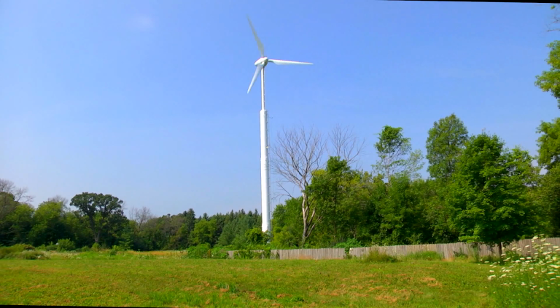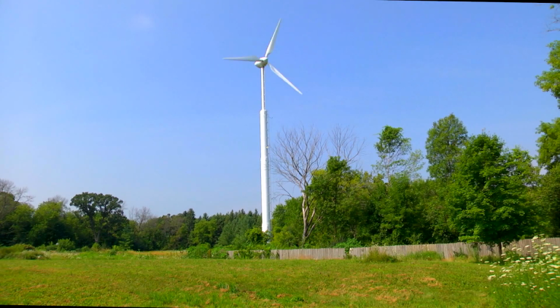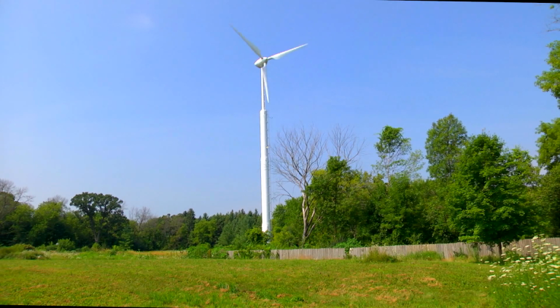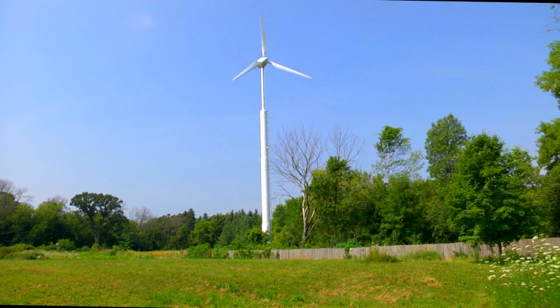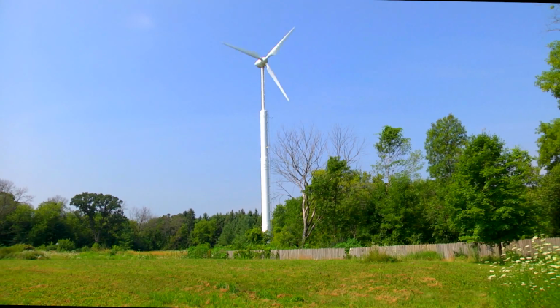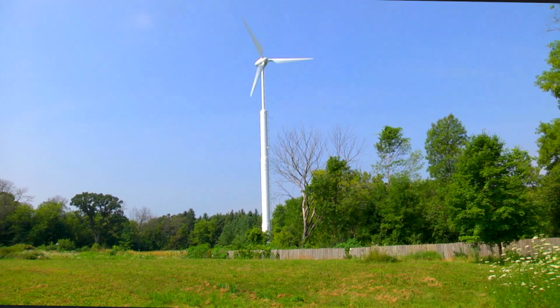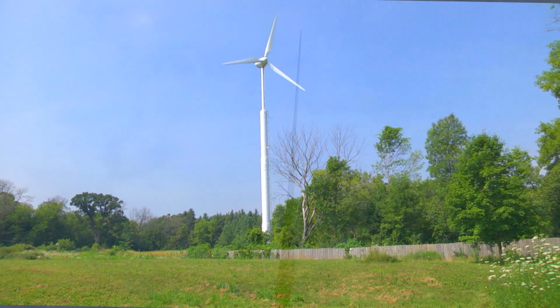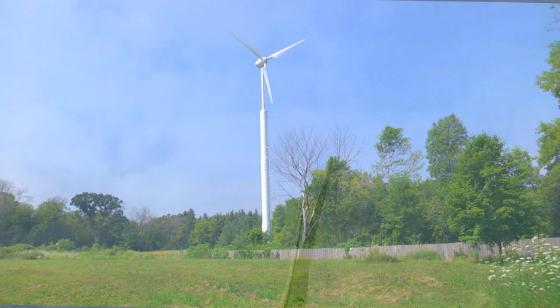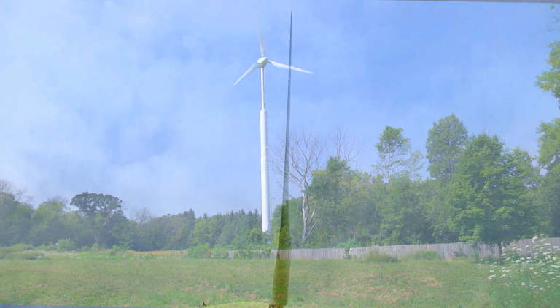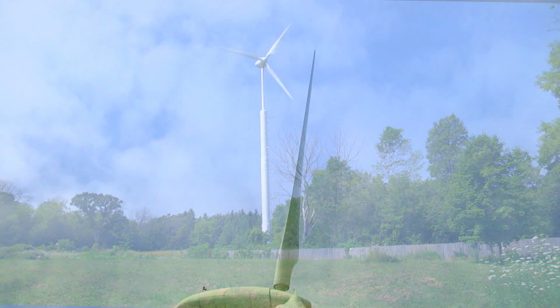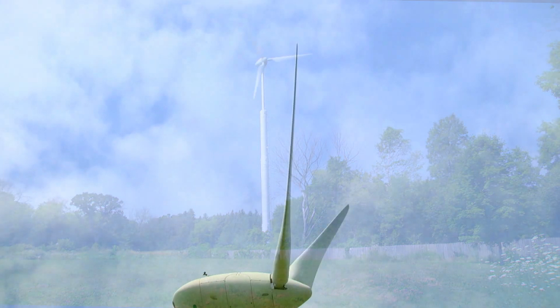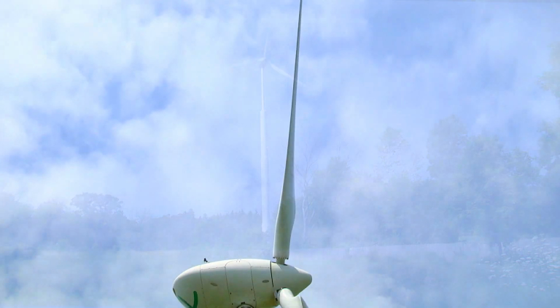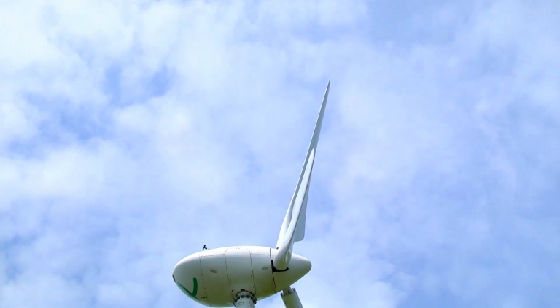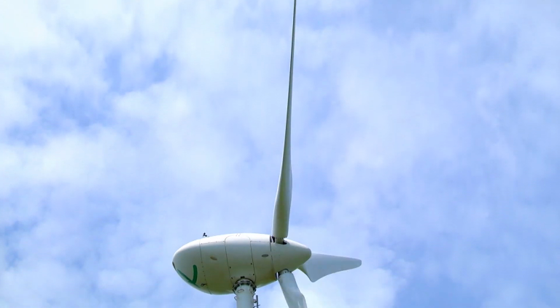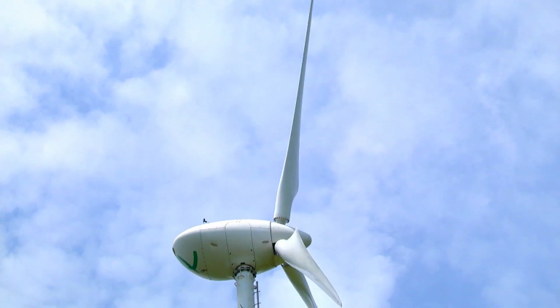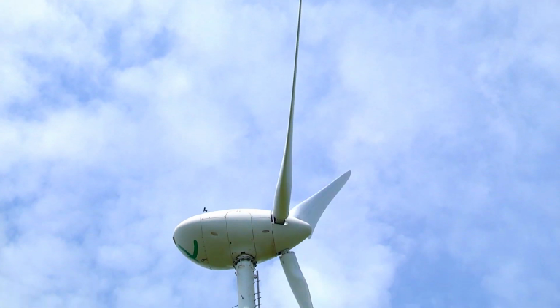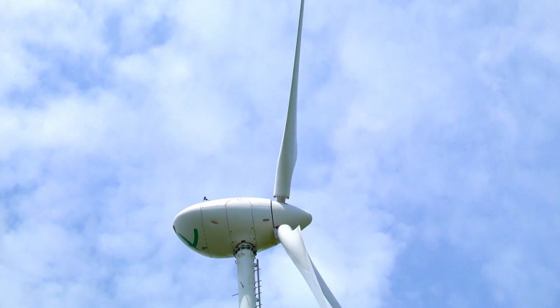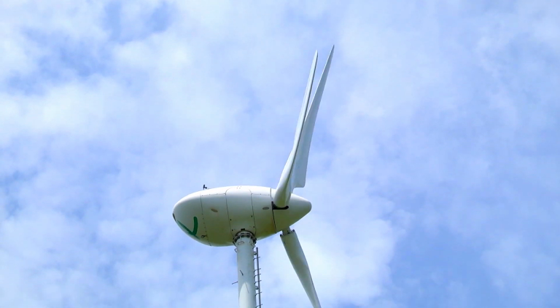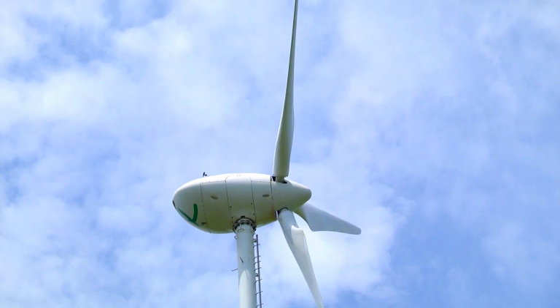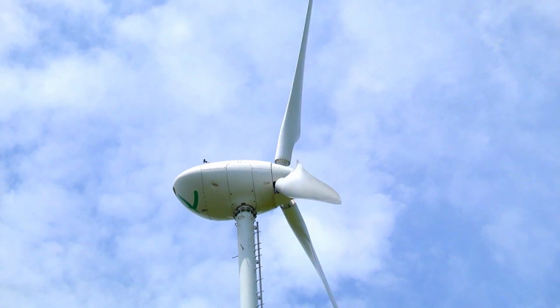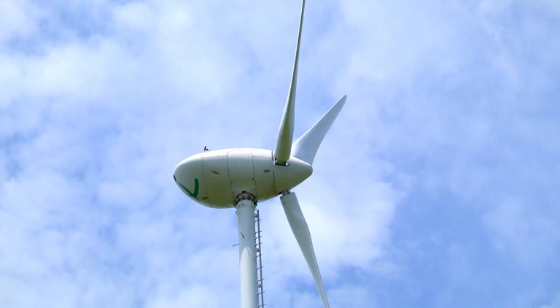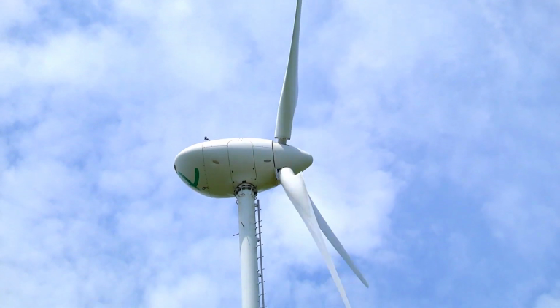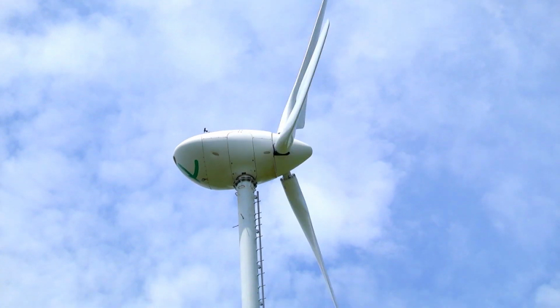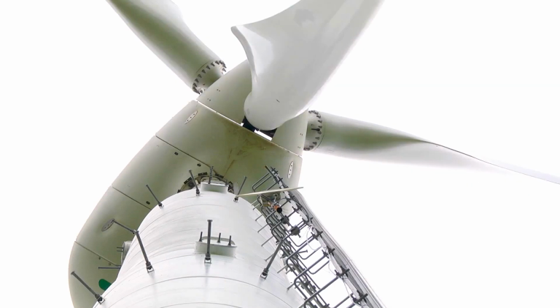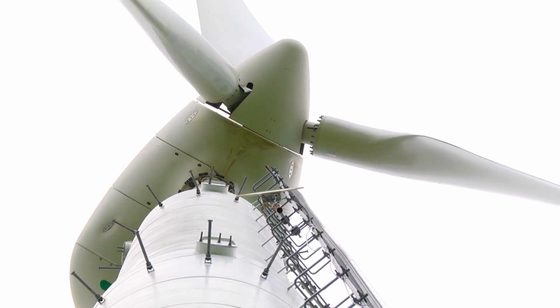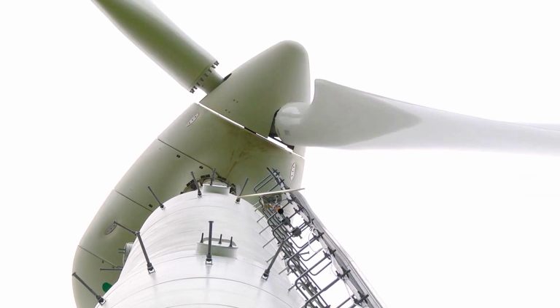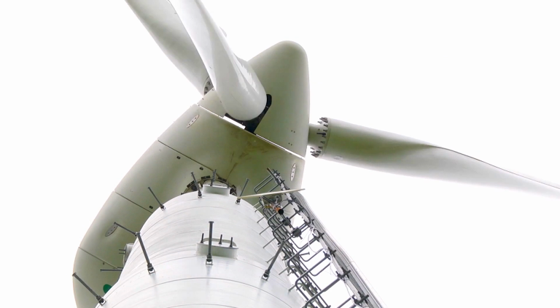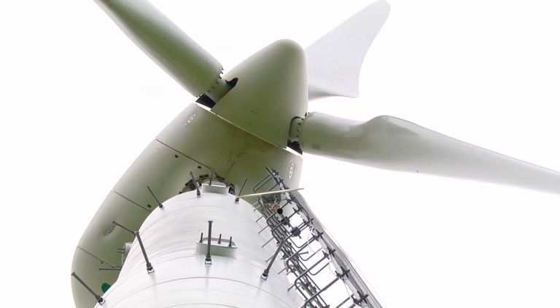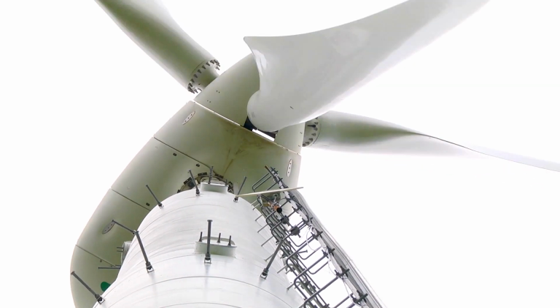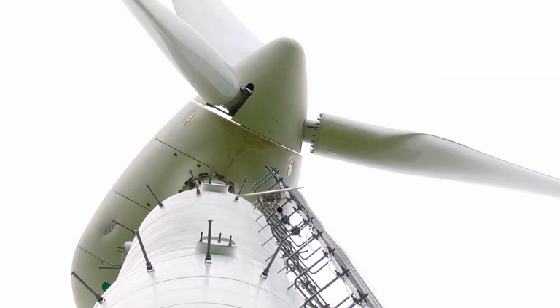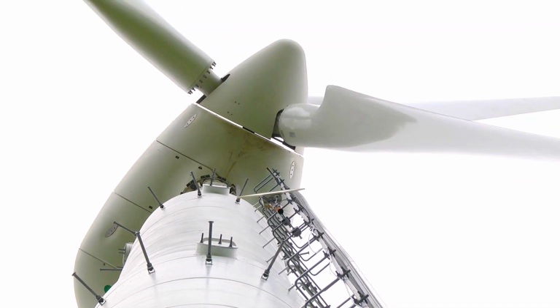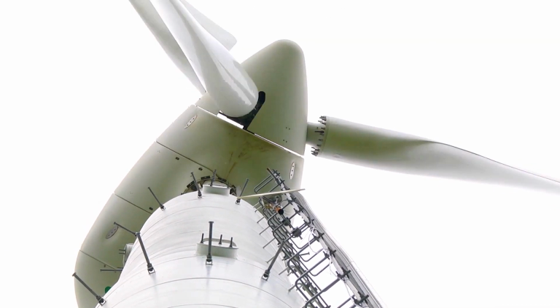According to Endurance Wind Power, the change in blade design was done principally to help streamline the installation of the wind turbine blades. The connection configuration was also improved.